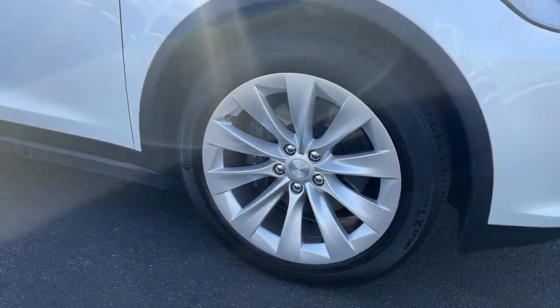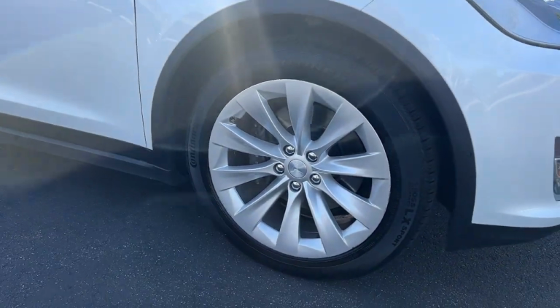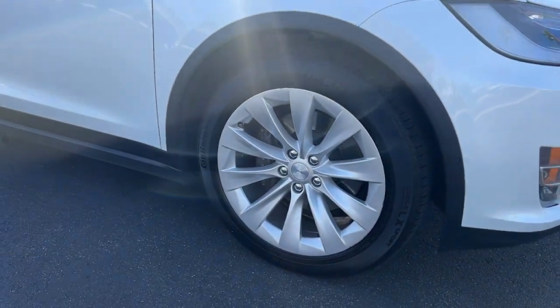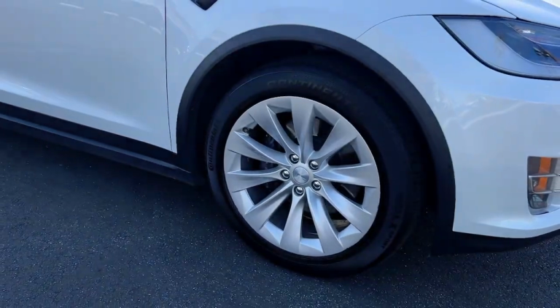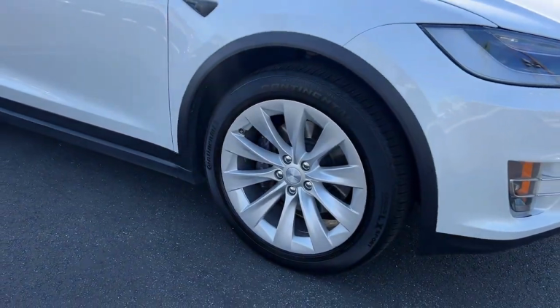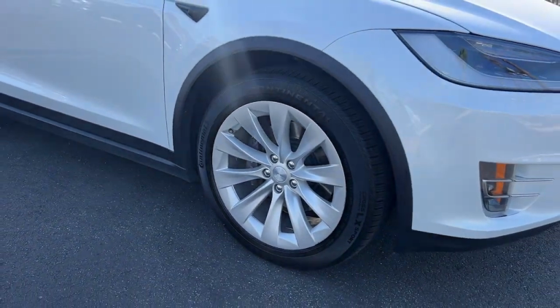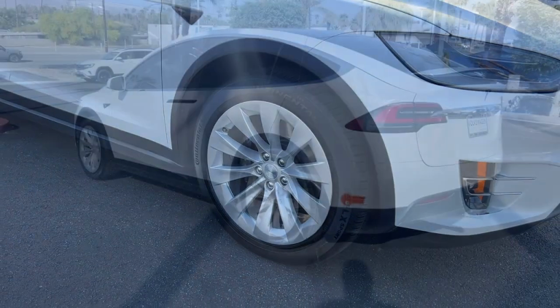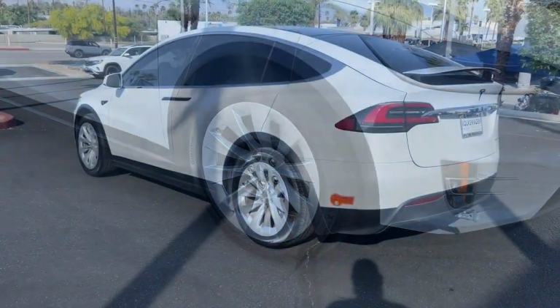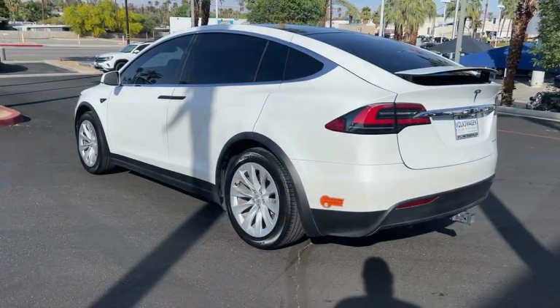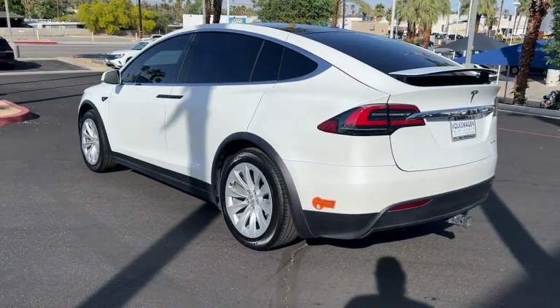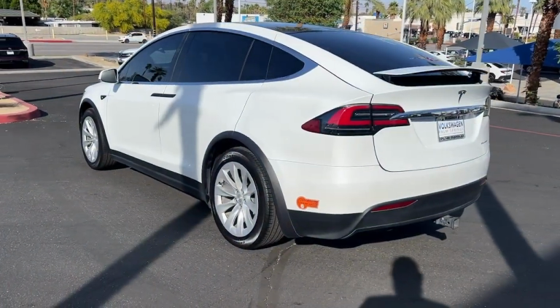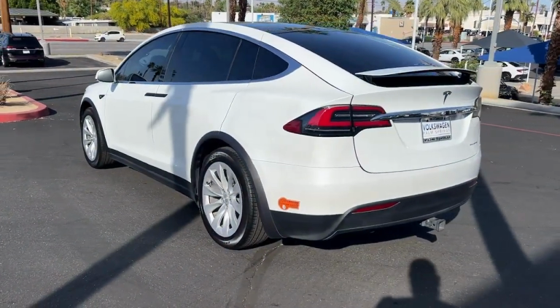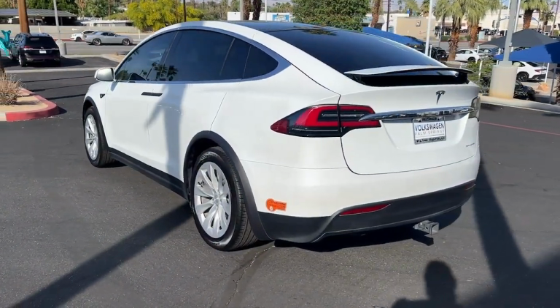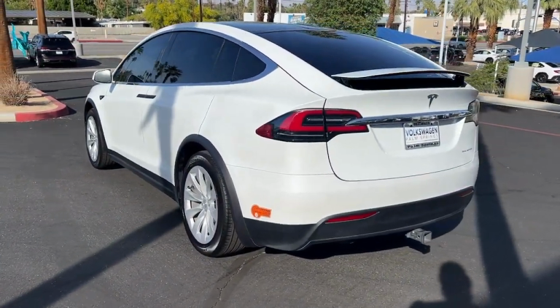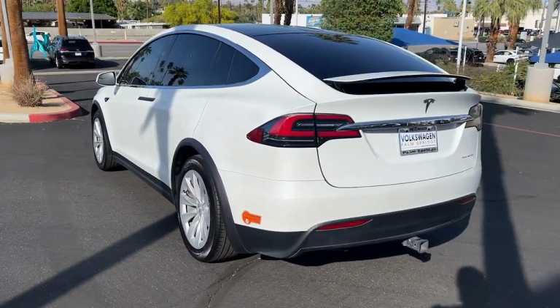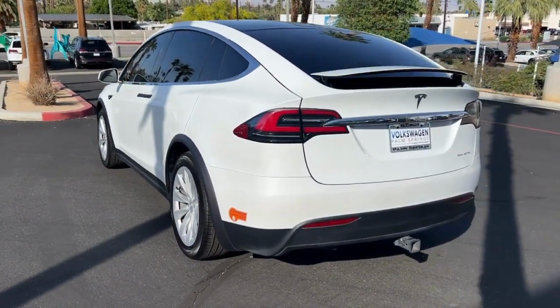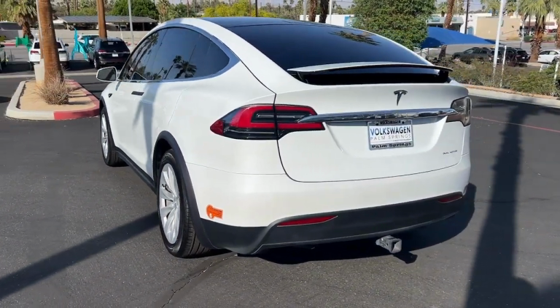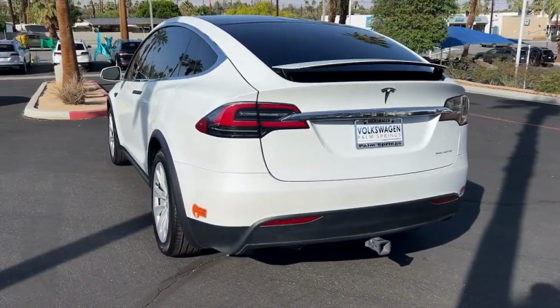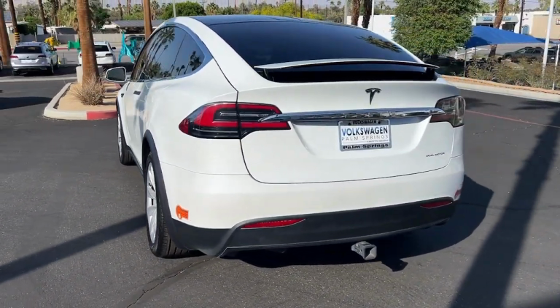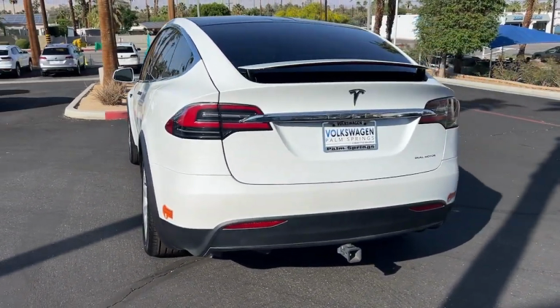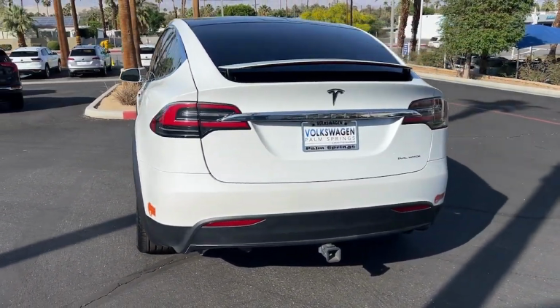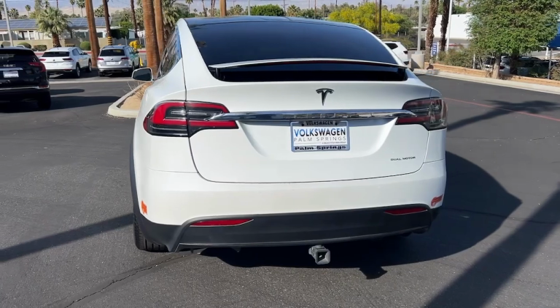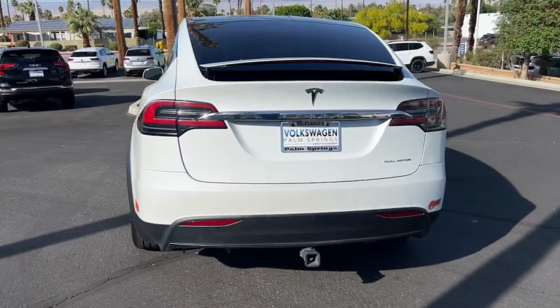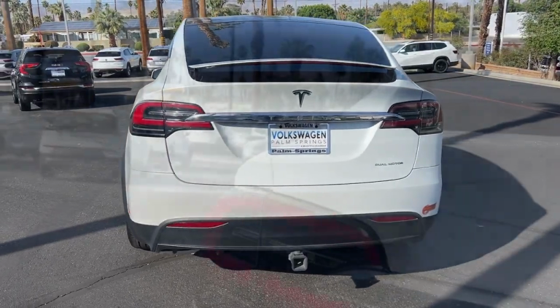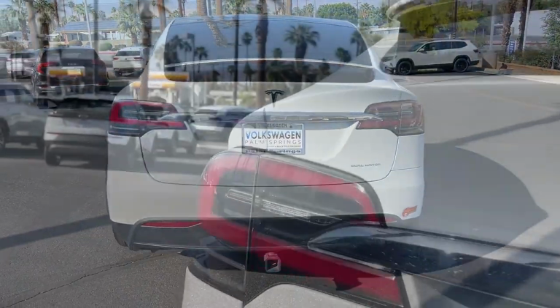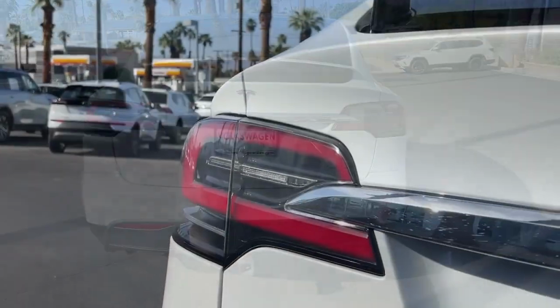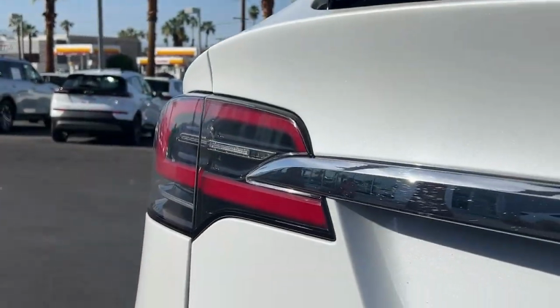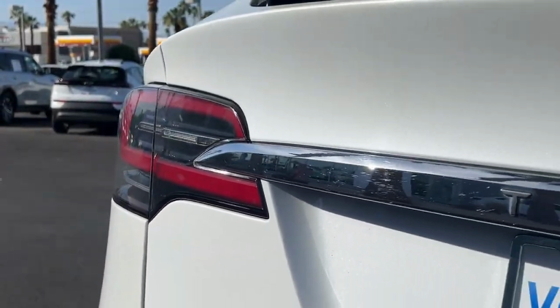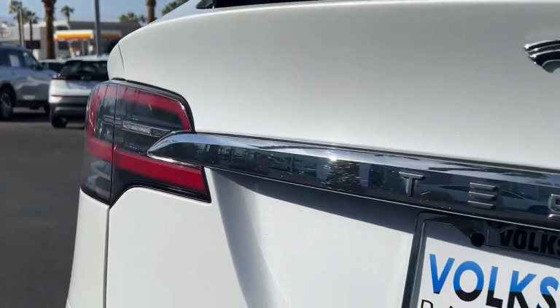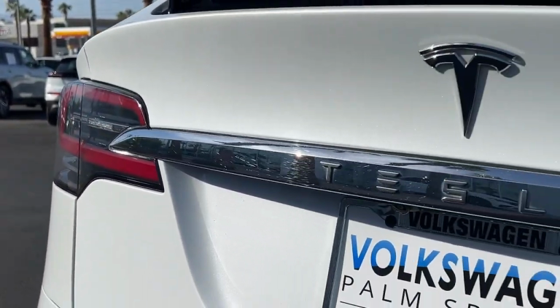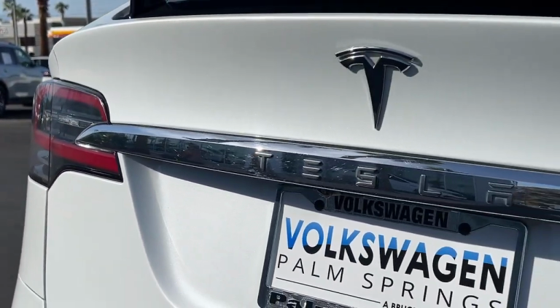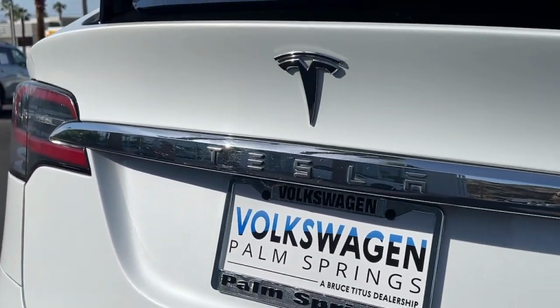Central touchscreen controls and onboard entertainment, advanced environmental and safety systems, effortless acceleration and modern minimalist style are yours in this eco-friendly SUV.